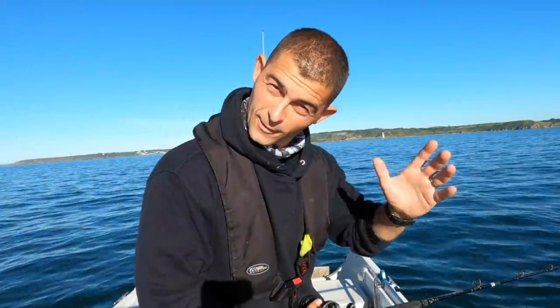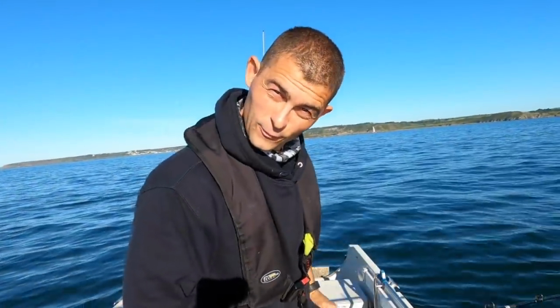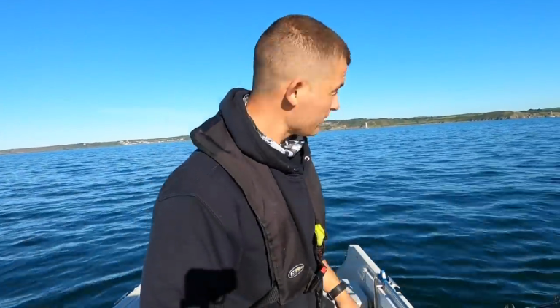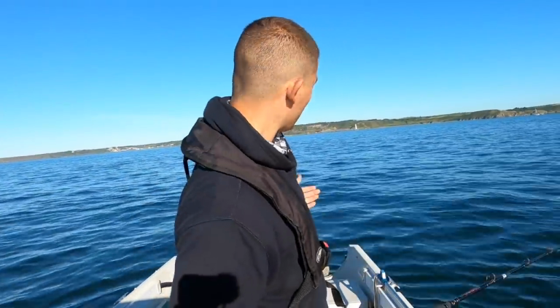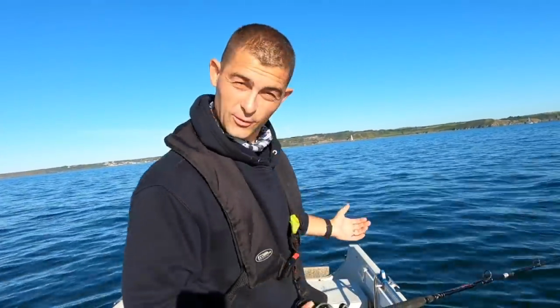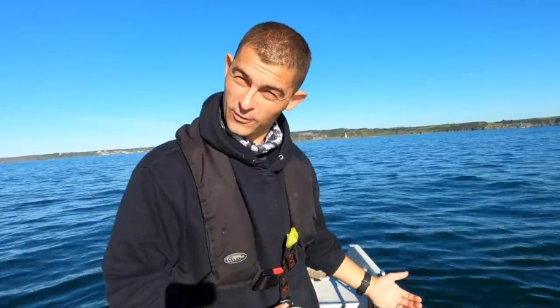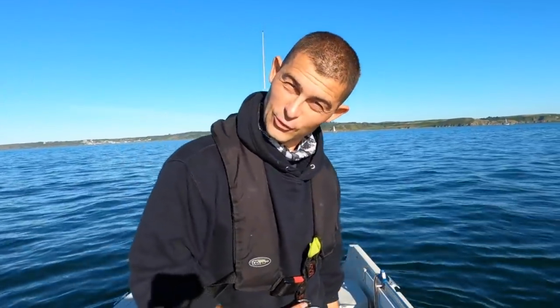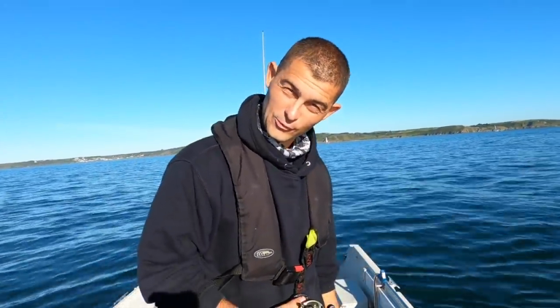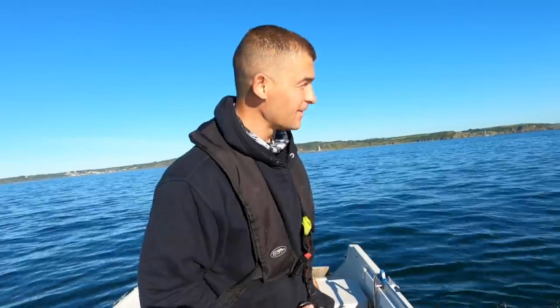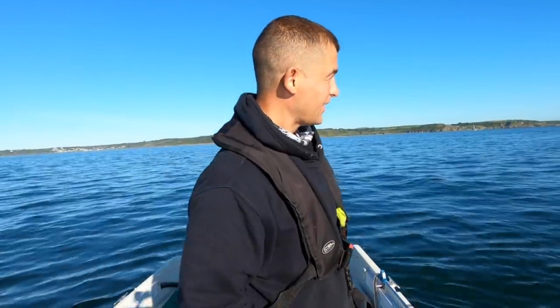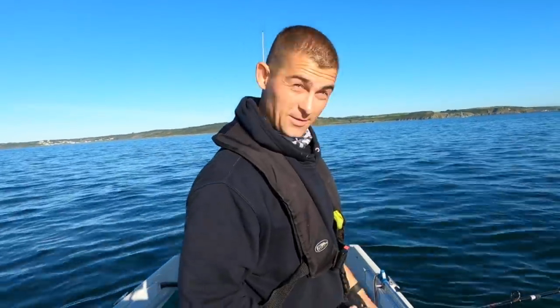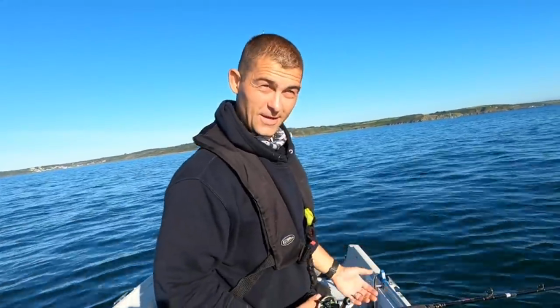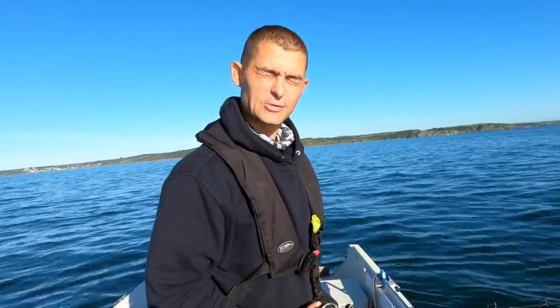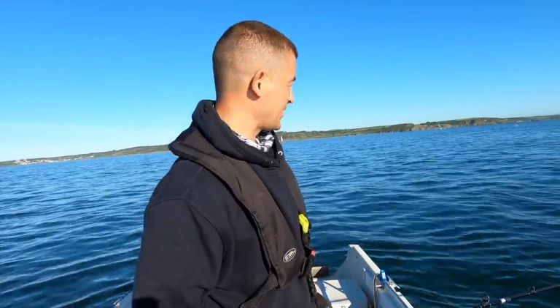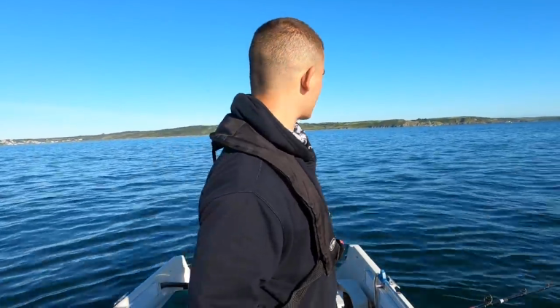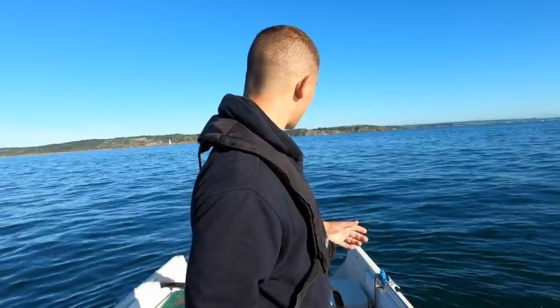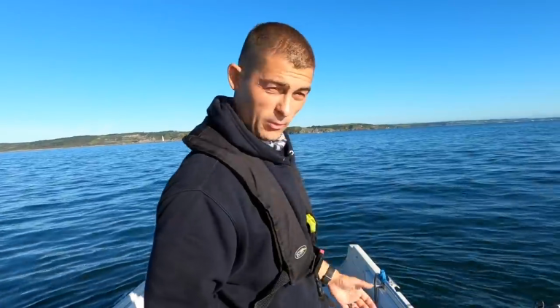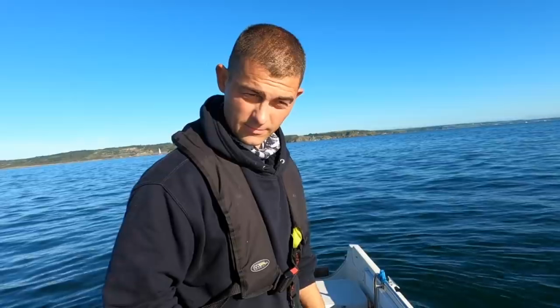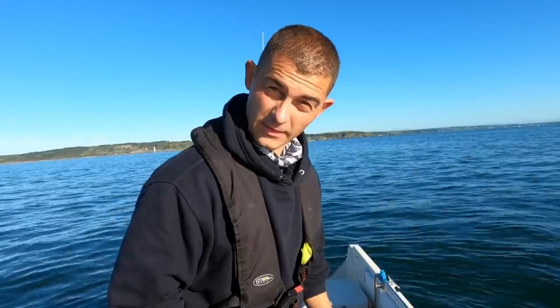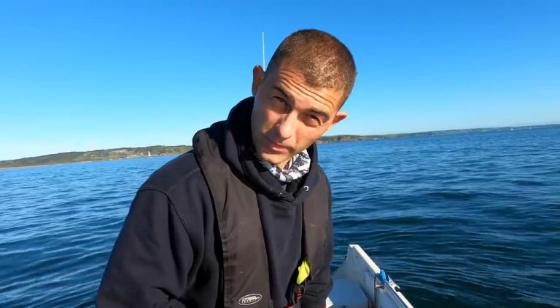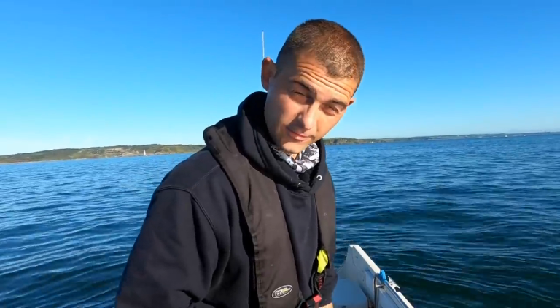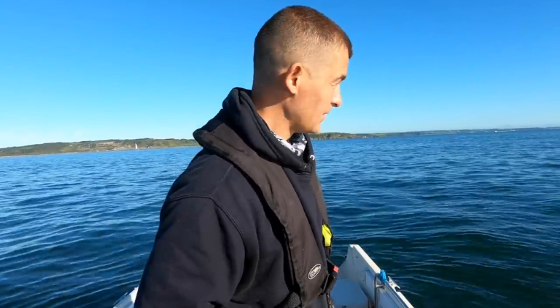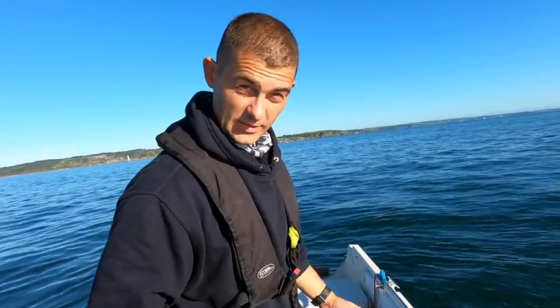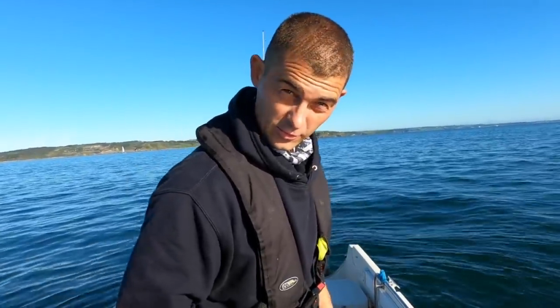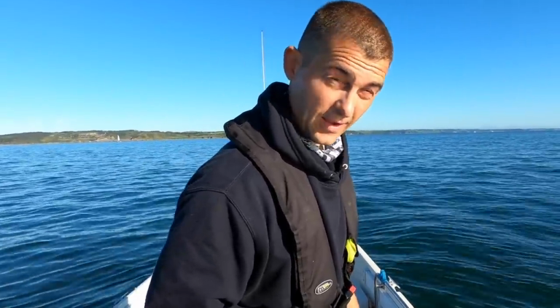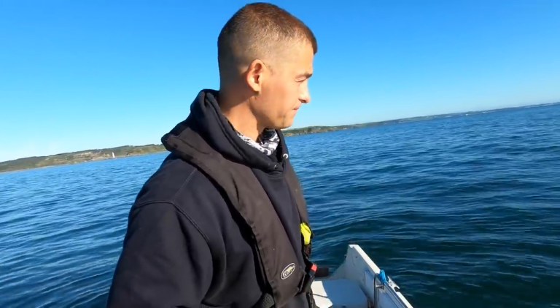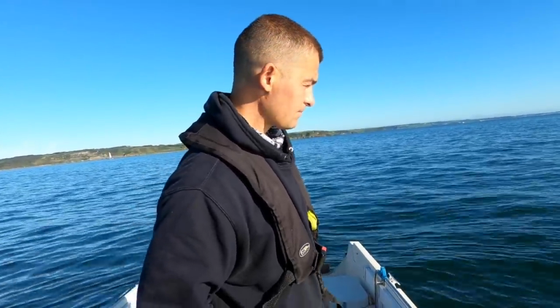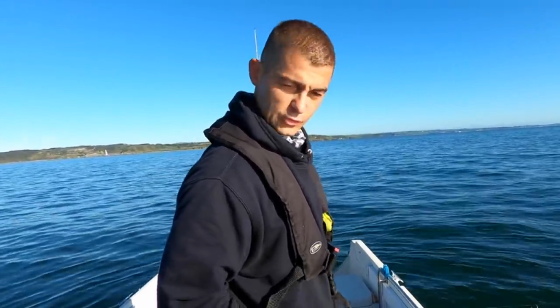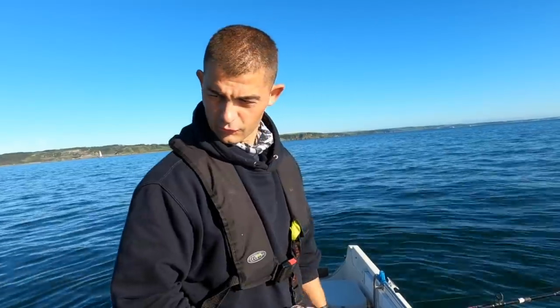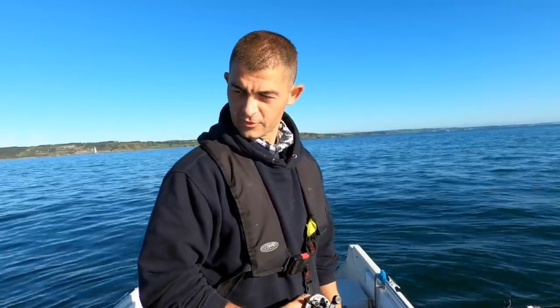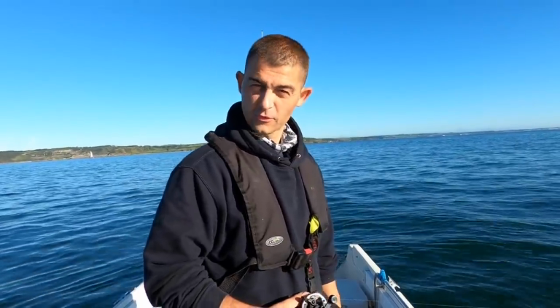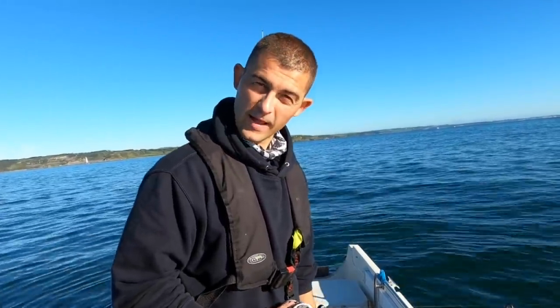Hello, good morning and welcome back to the Fish Locker, out on the boat. As you can see it is a stunning day. I've made my way out, feathered up a couple of mackerel — first decent mackerel so far — and I'm just going to run my first drift over a wreck.